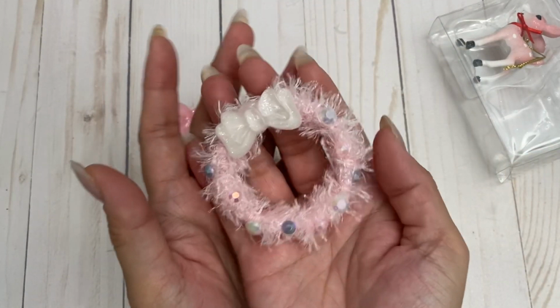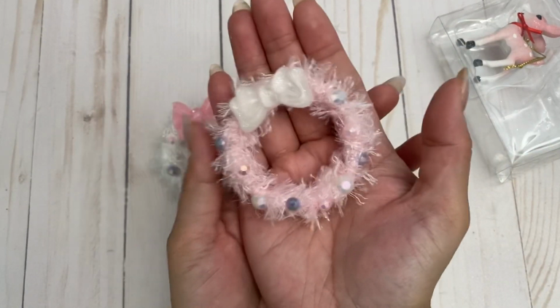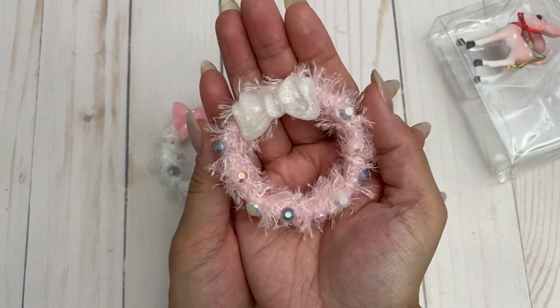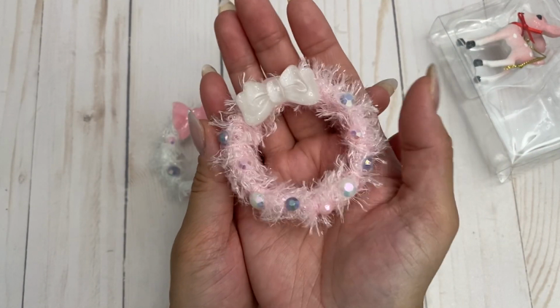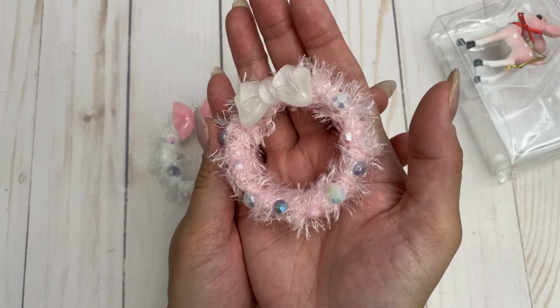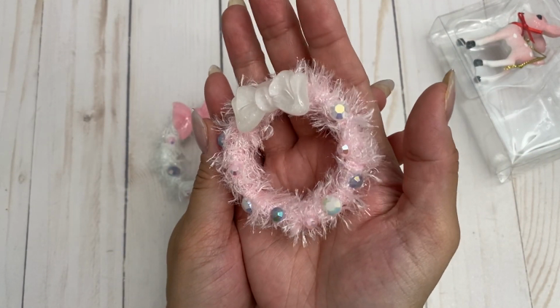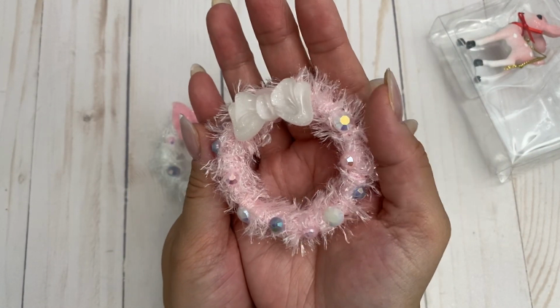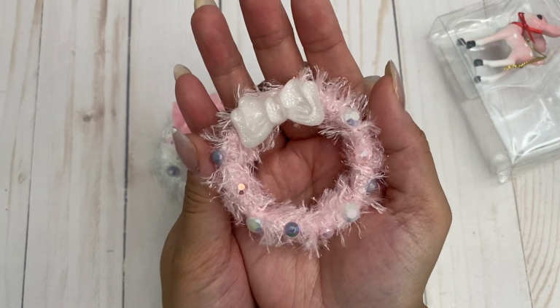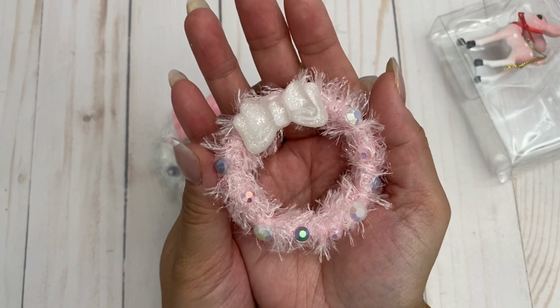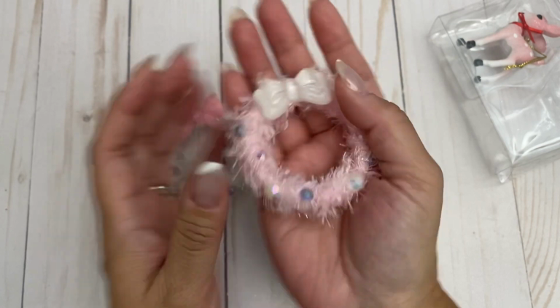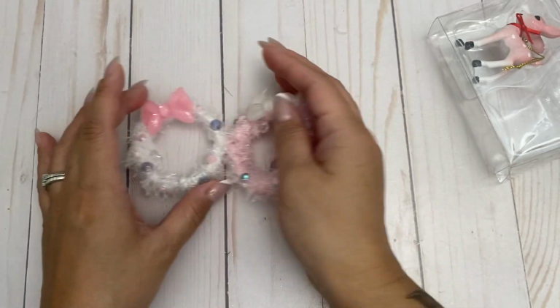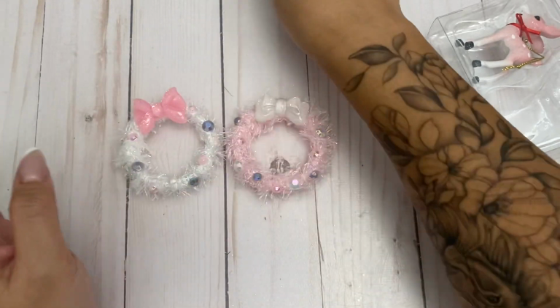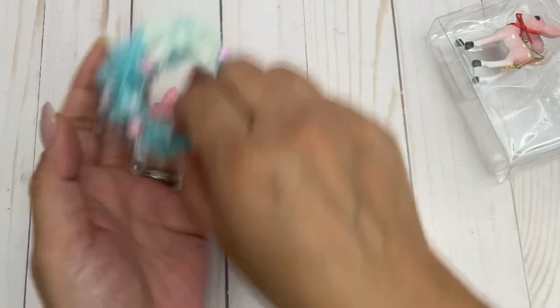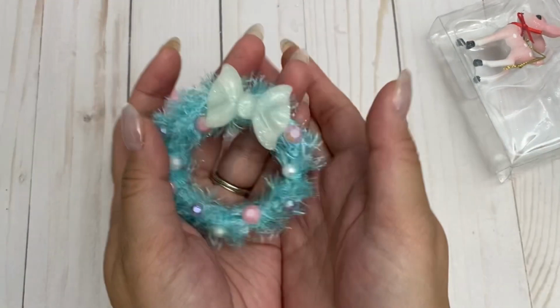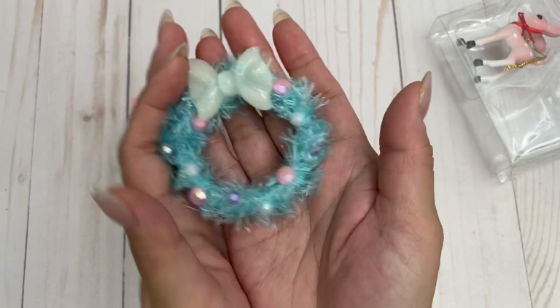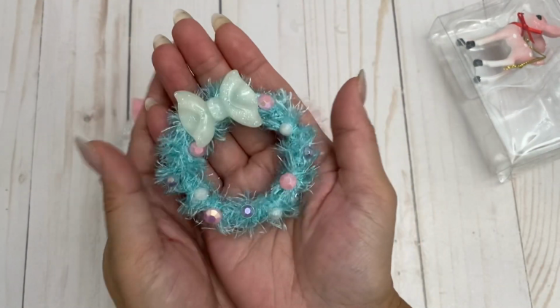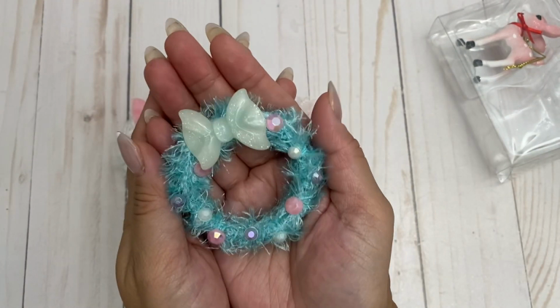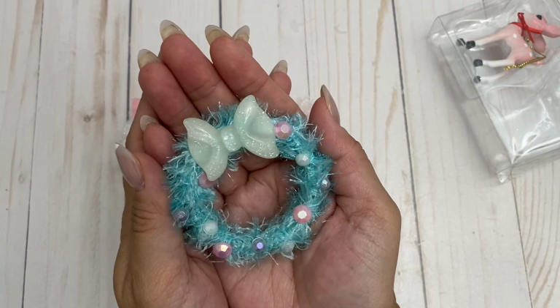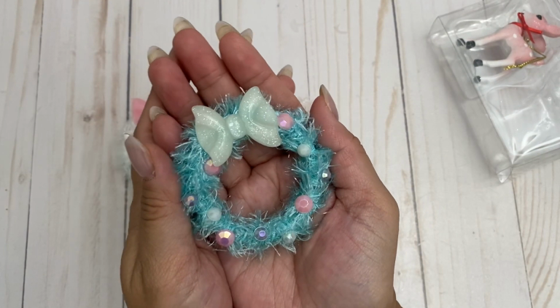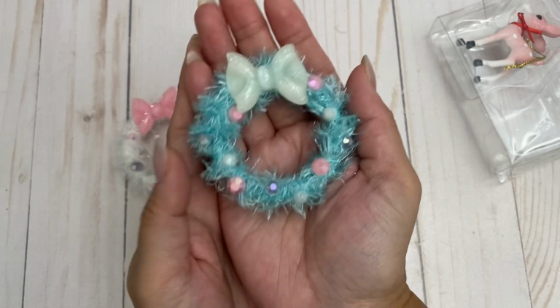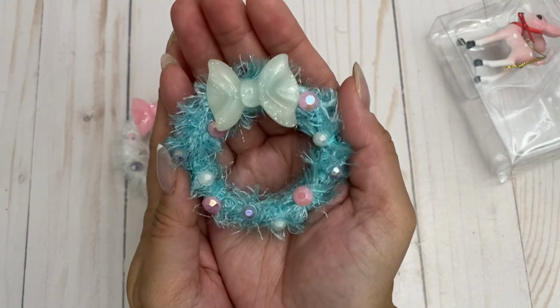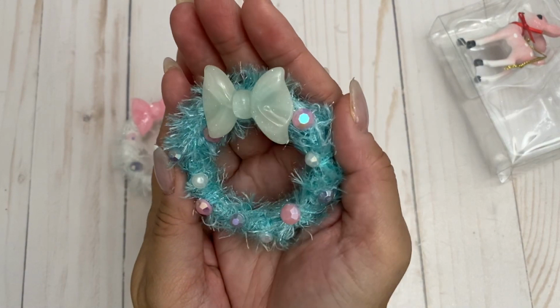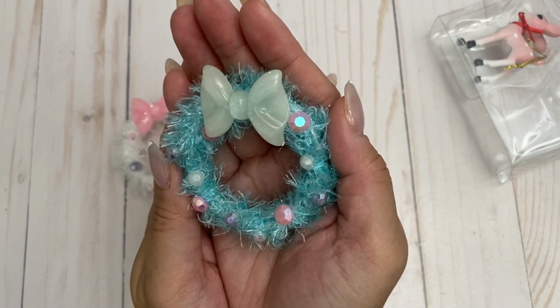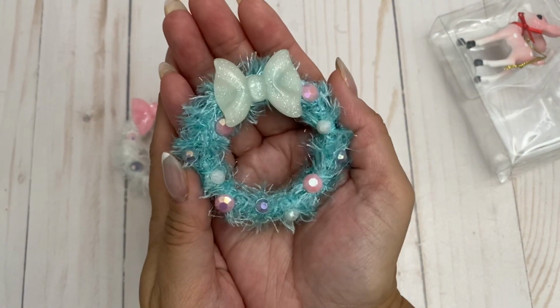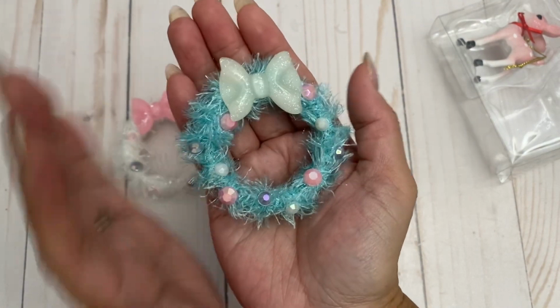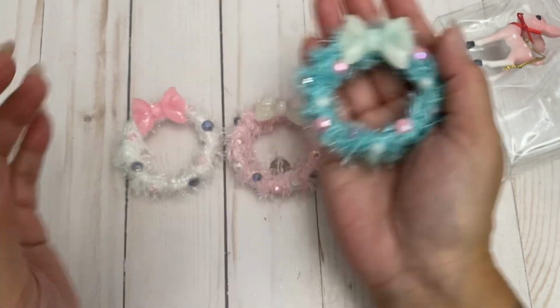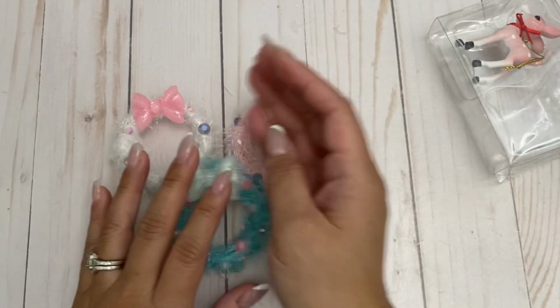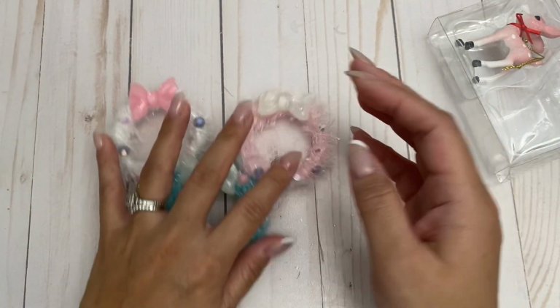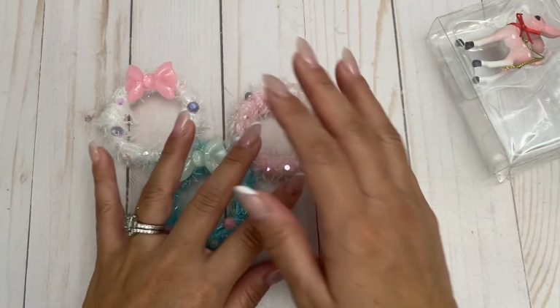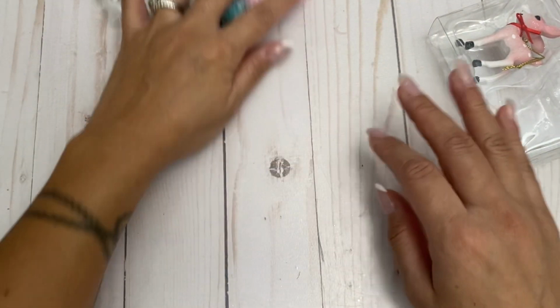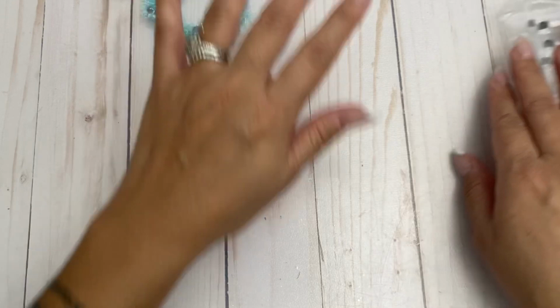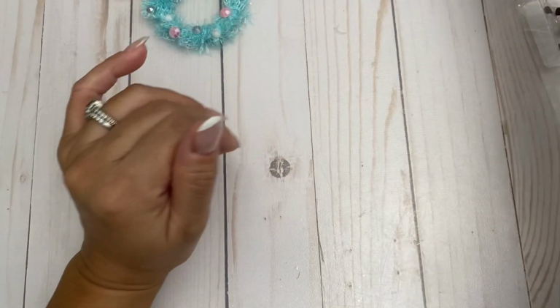I made a pink wreath and a blue one too — super cute! I'll be adding these along with the trees to something I'm currently working on.